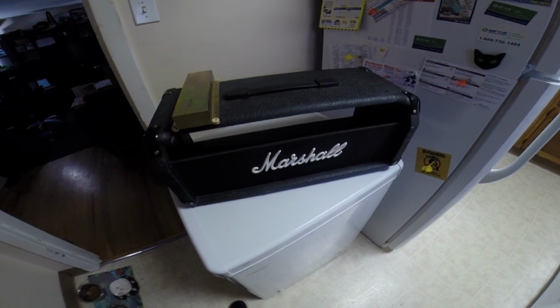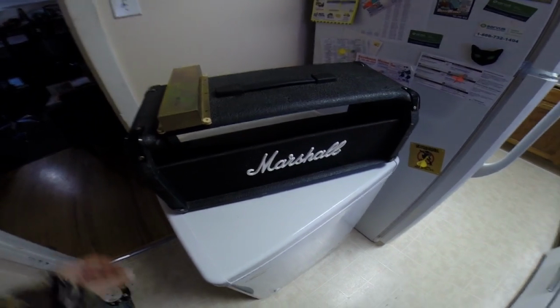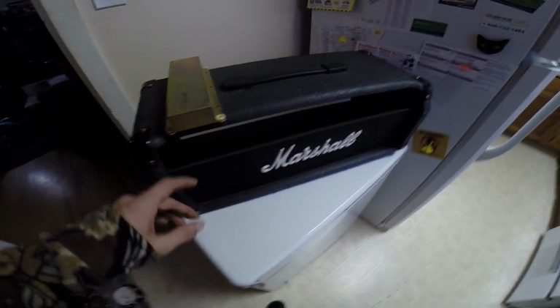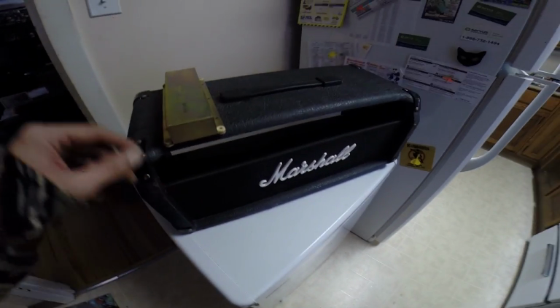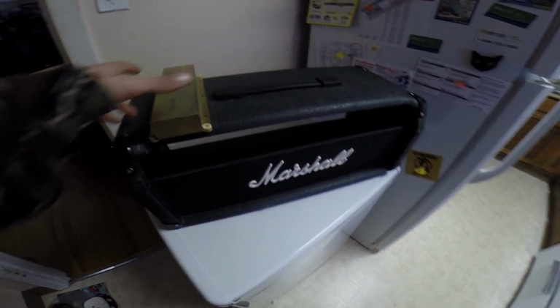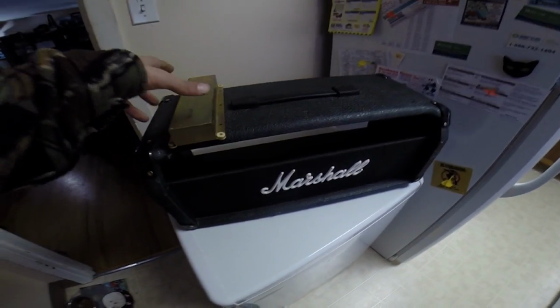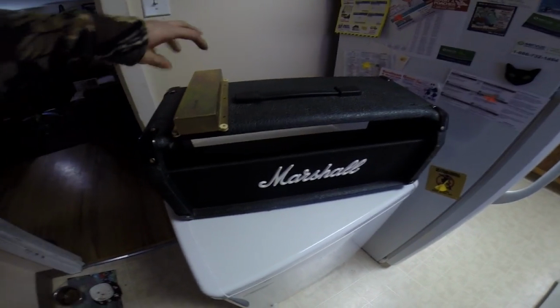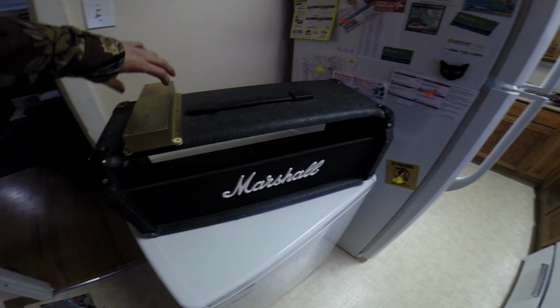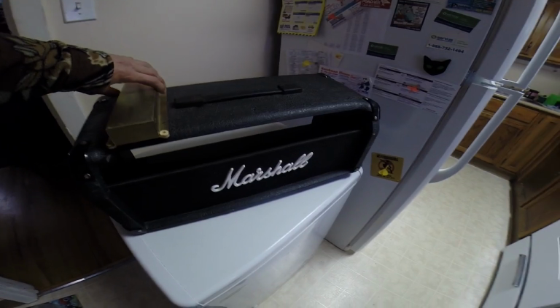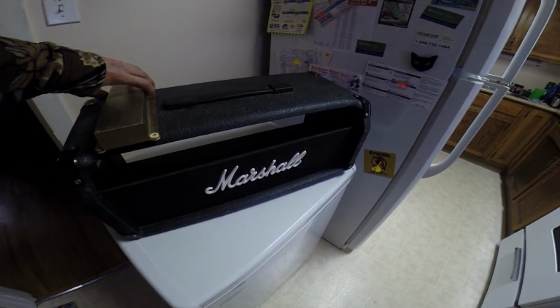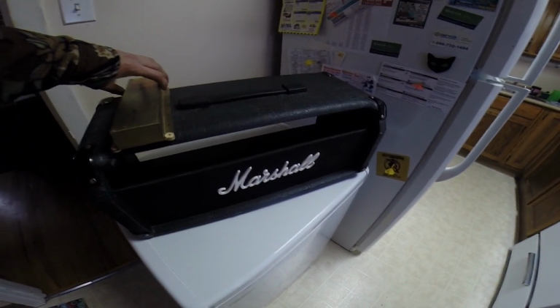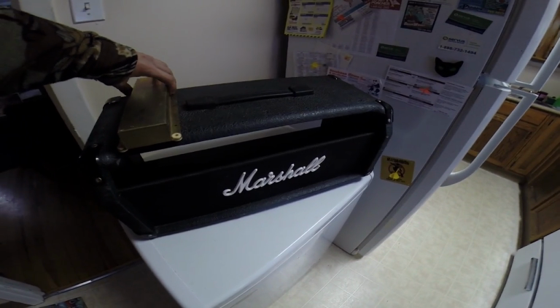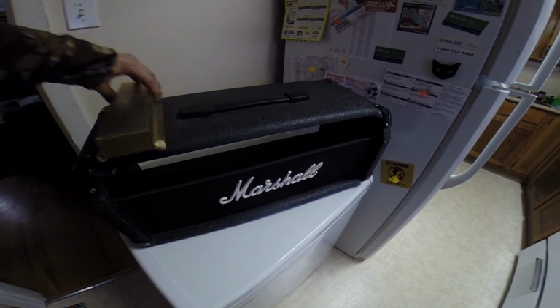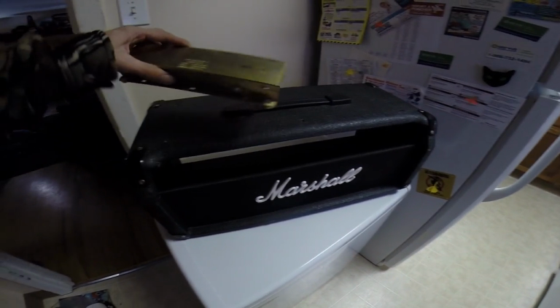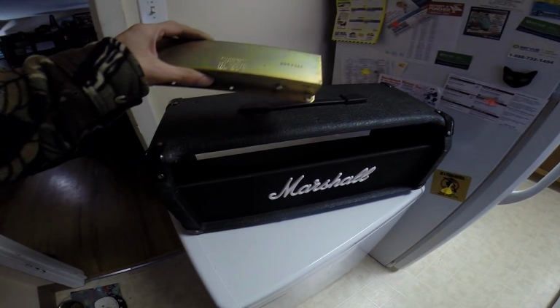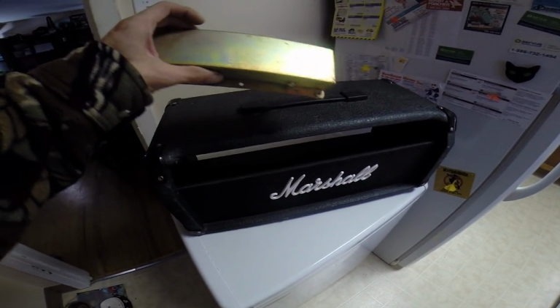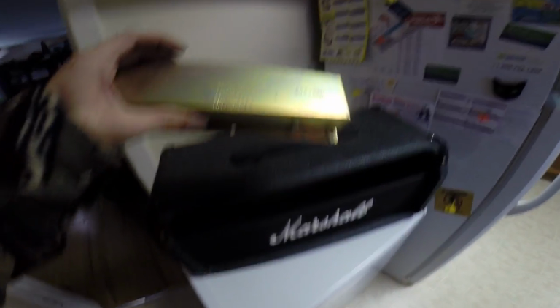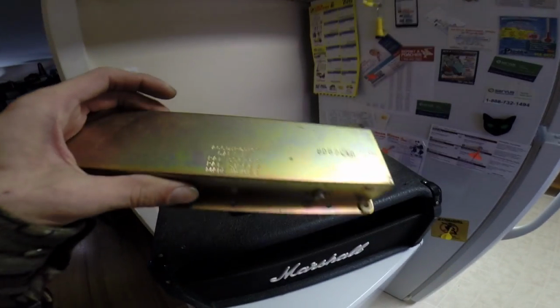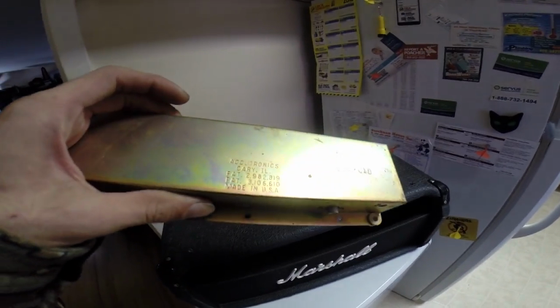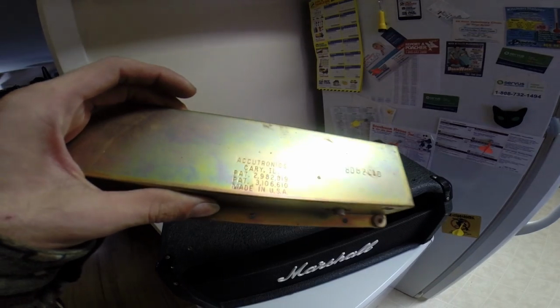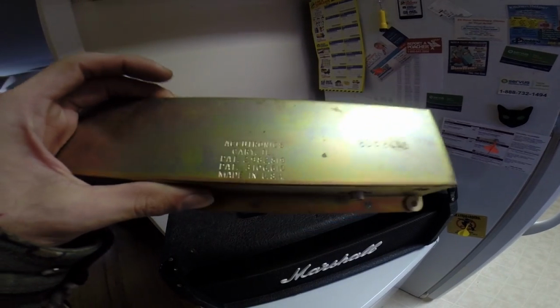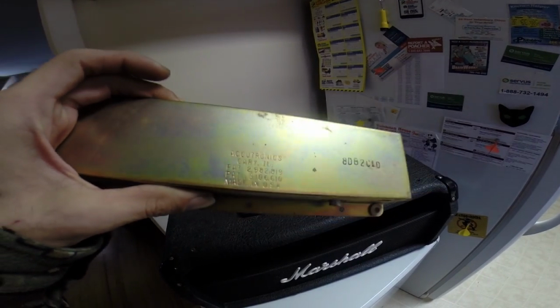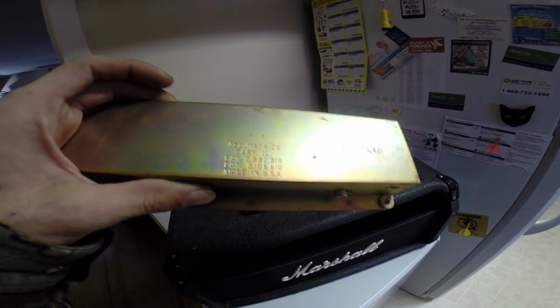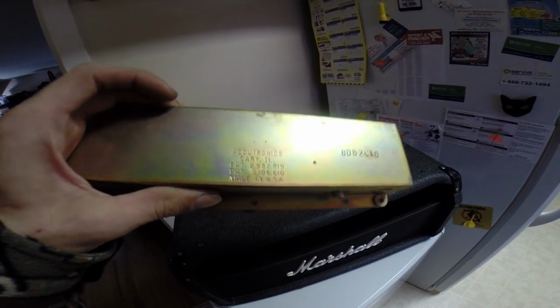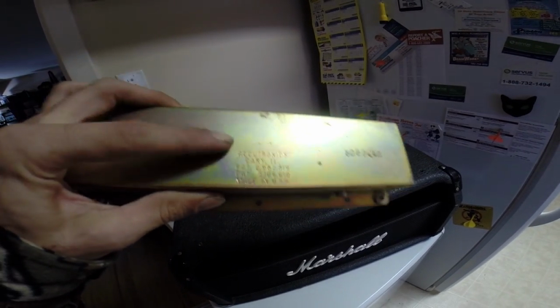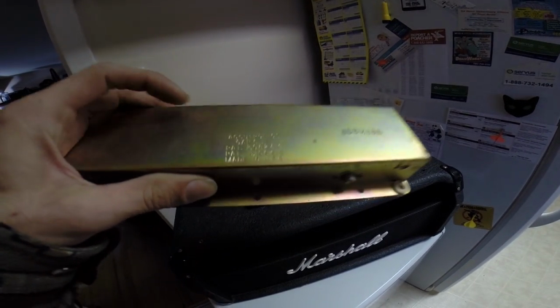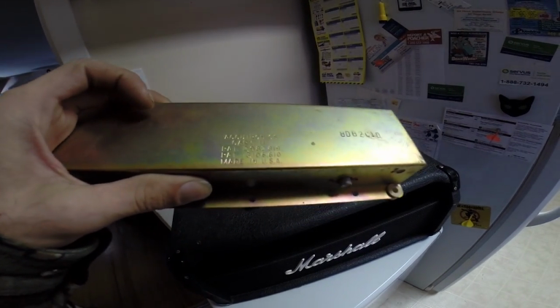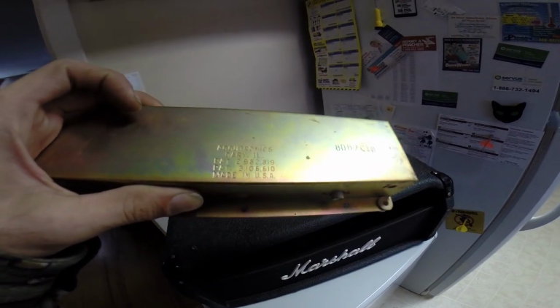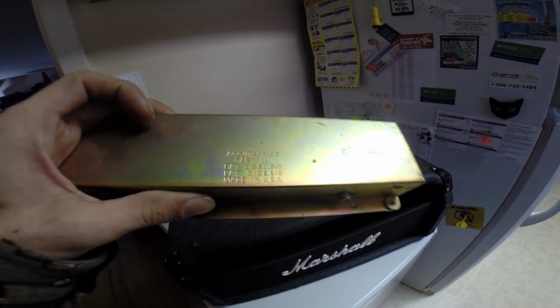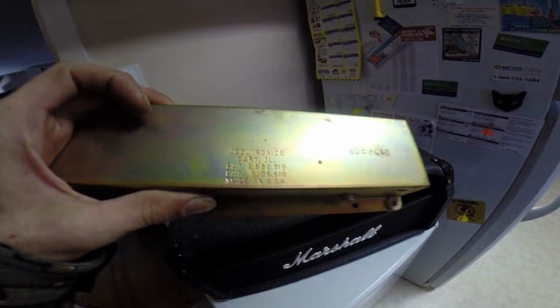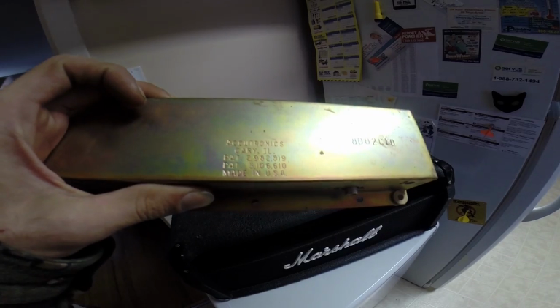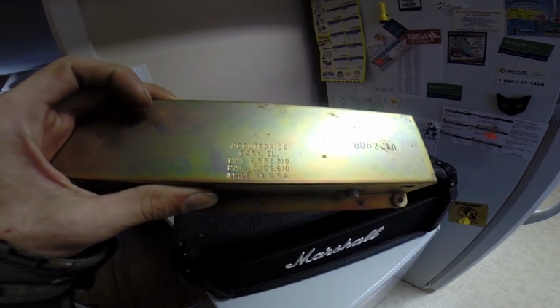If you have a Marshall ValveState 100 or similar cheap Marshall, probably with an Accutronix Reverb, made in the USA — just not that great.